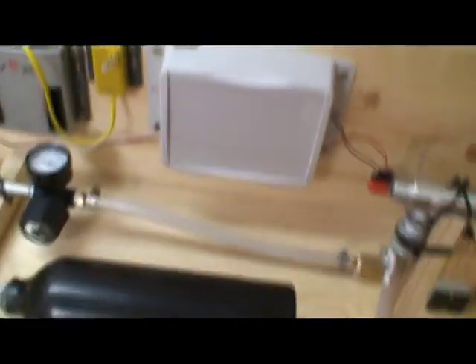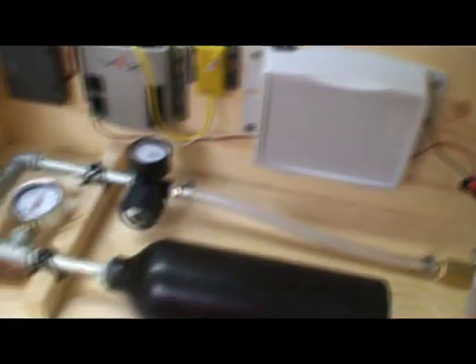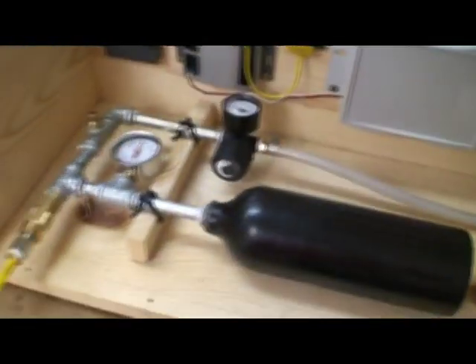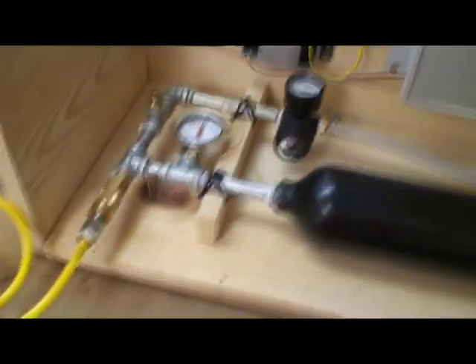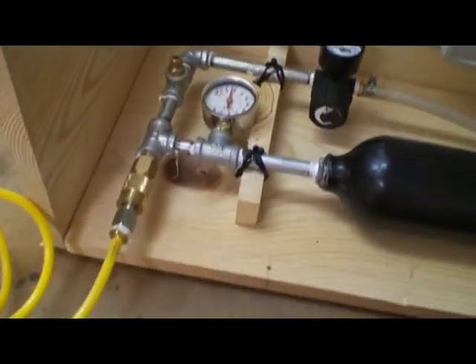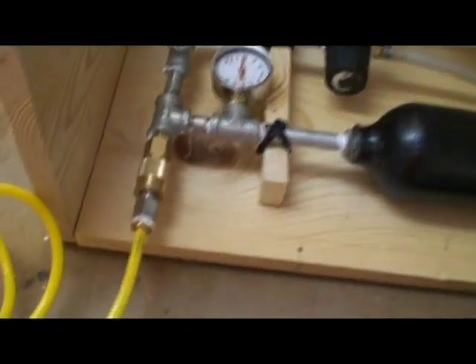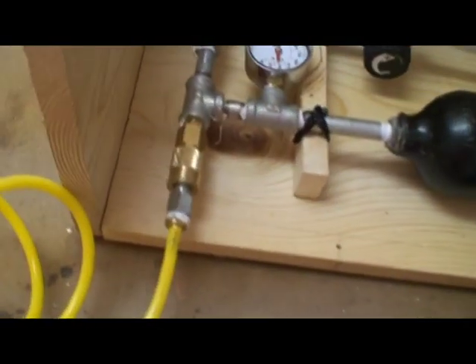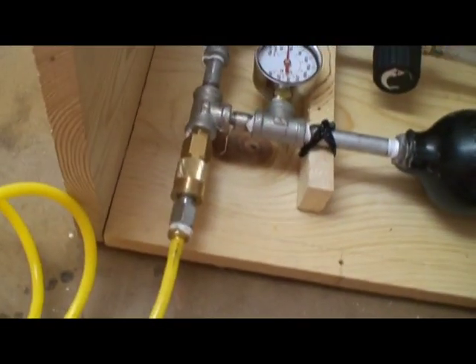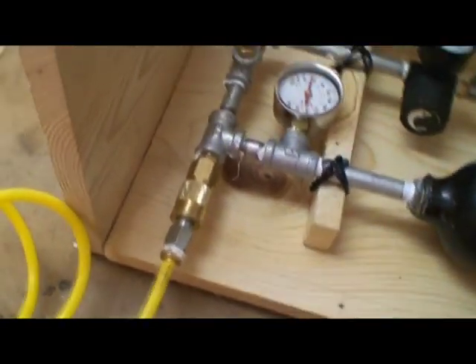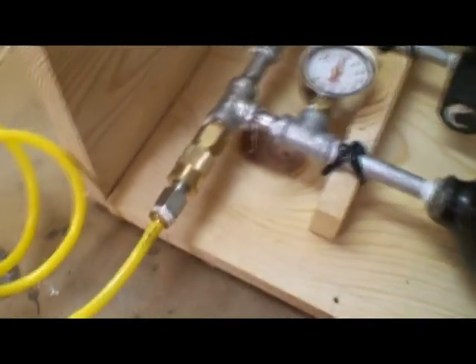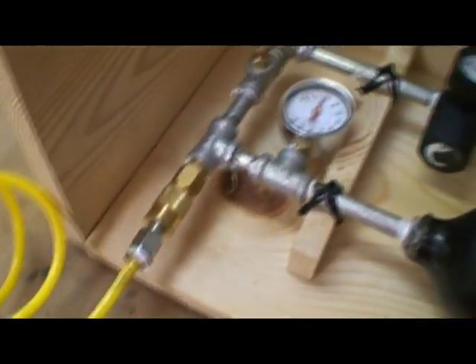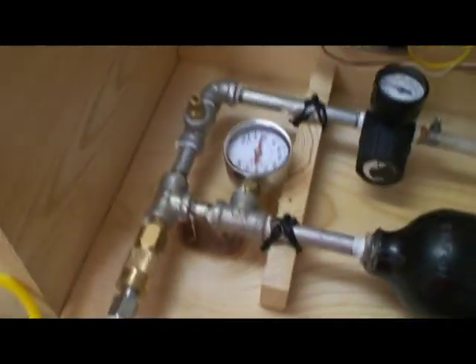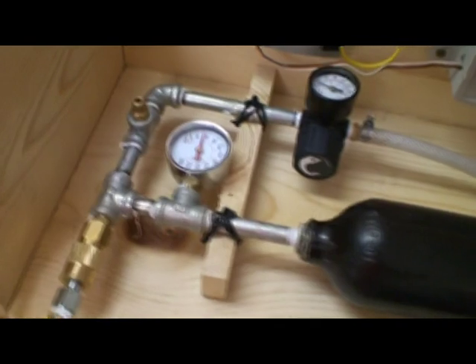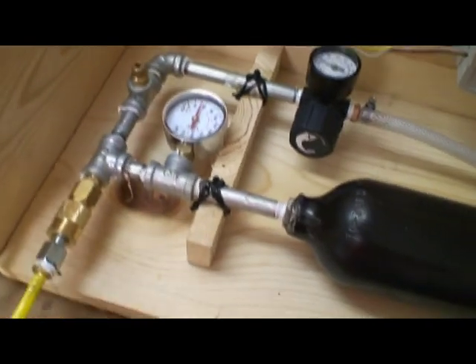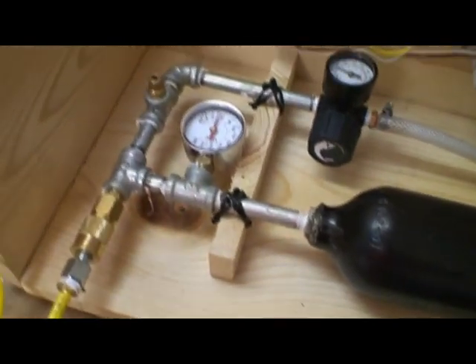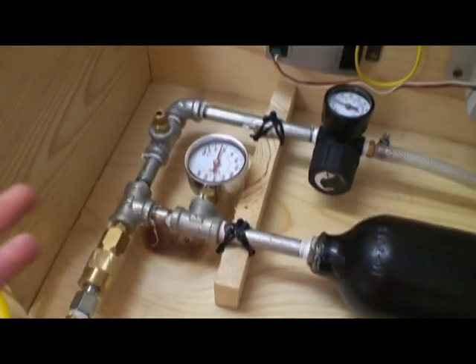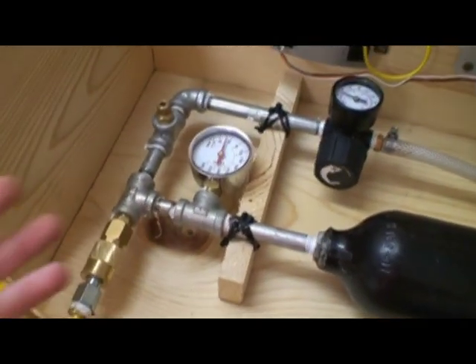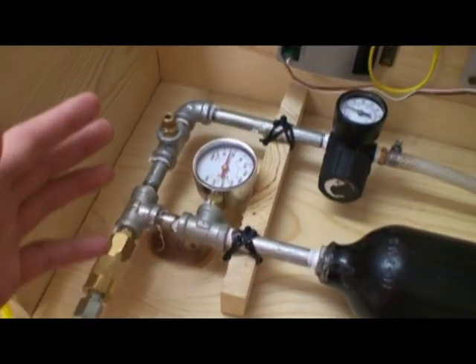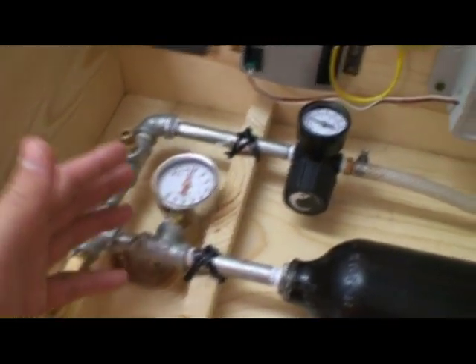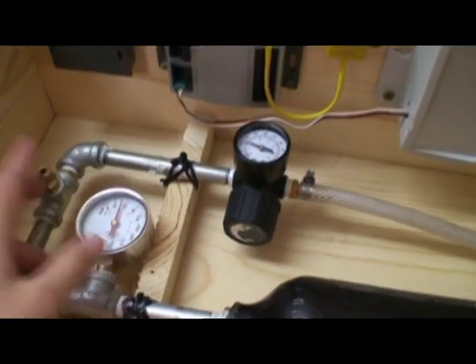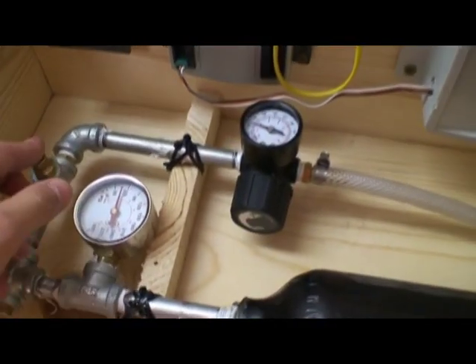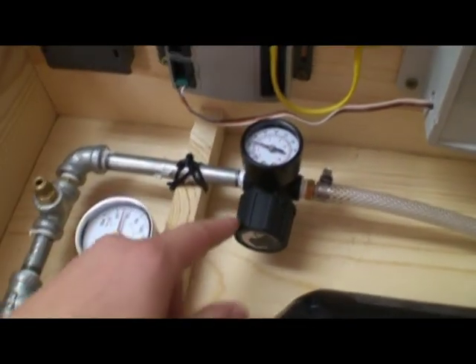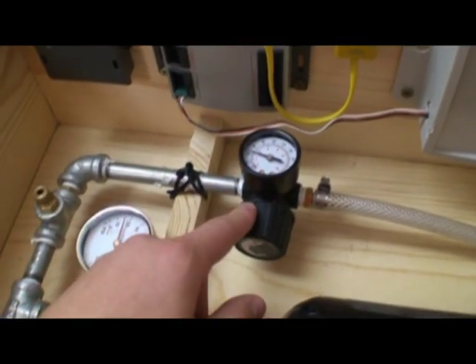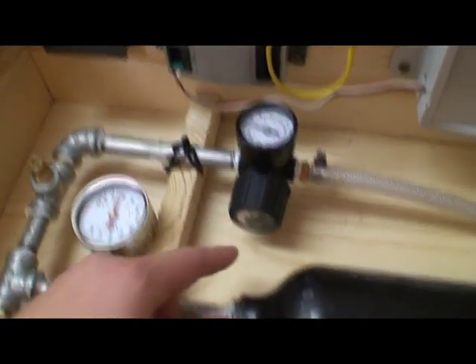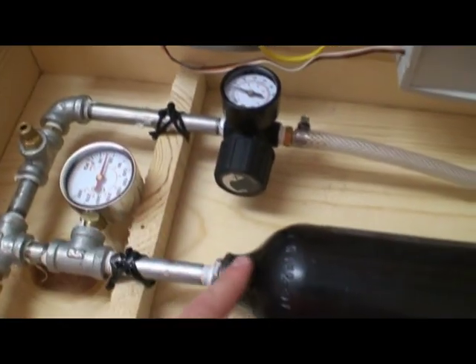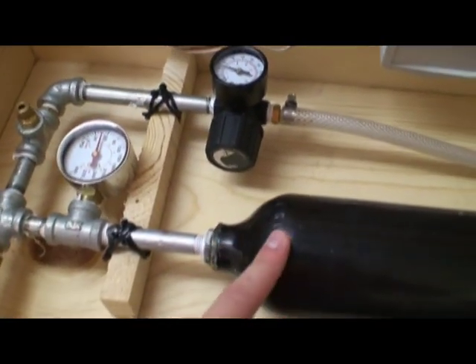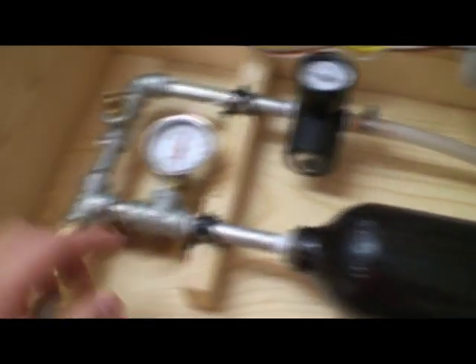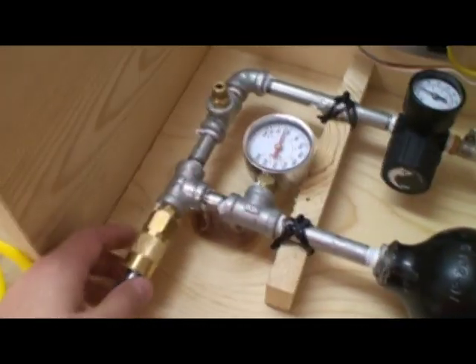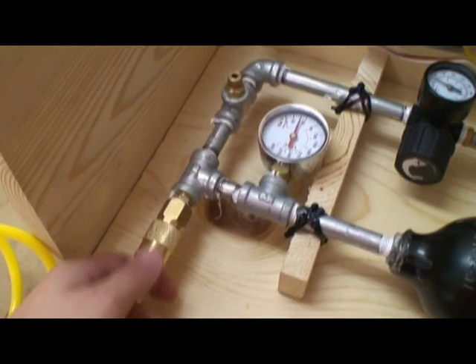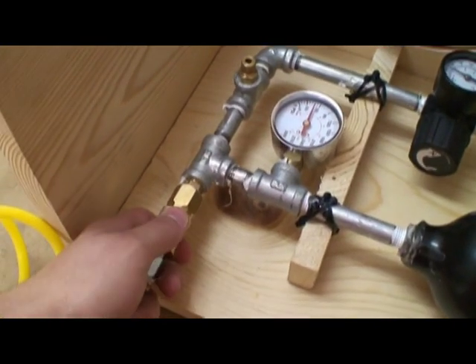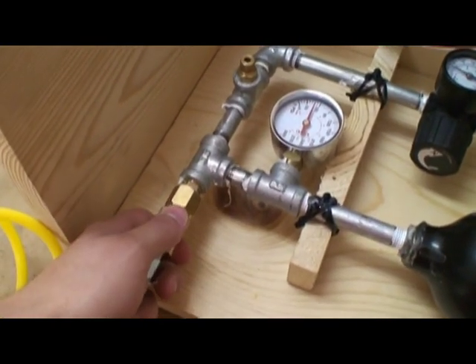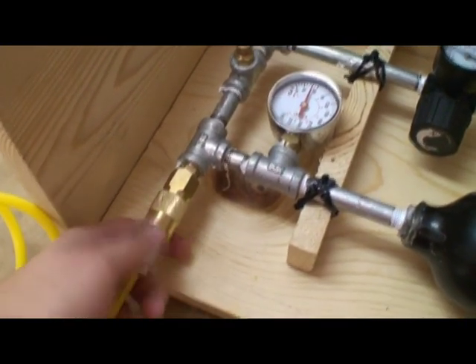Over here, I basically got some piping, a pressure gauge, drain valve, regulator, tank, and a quick disconnect.